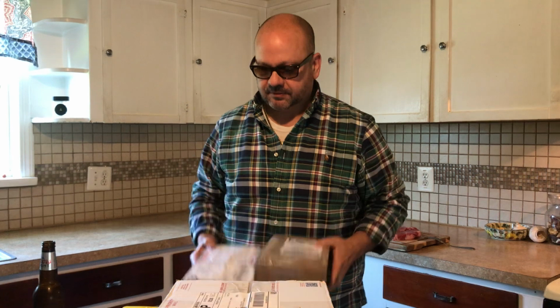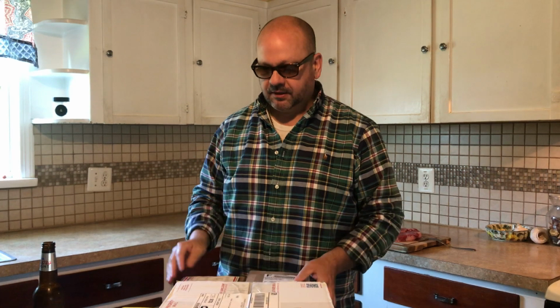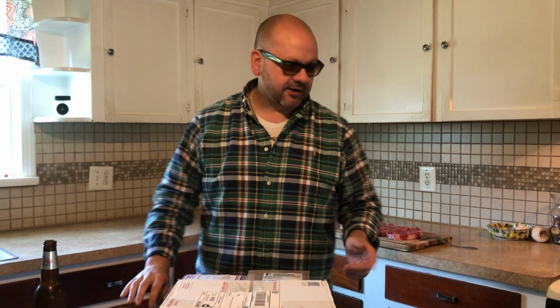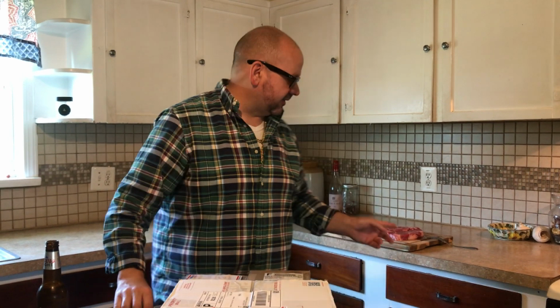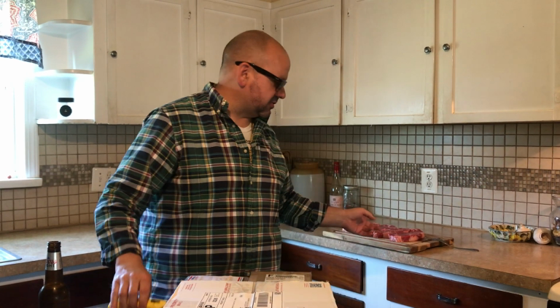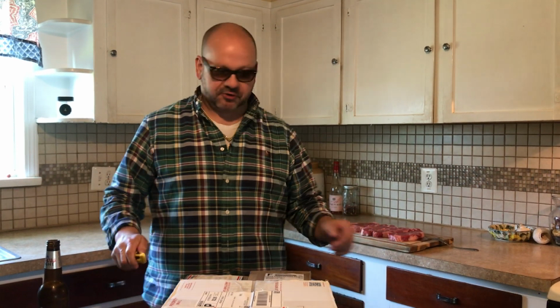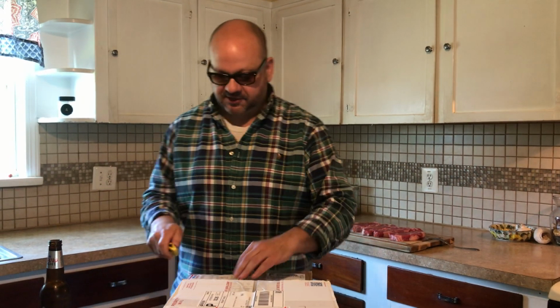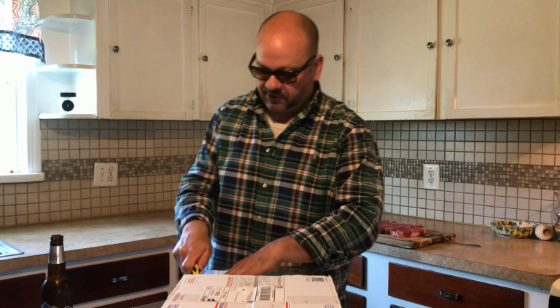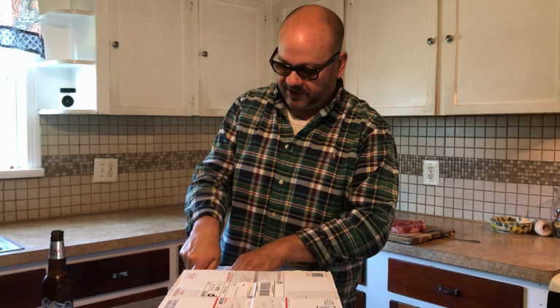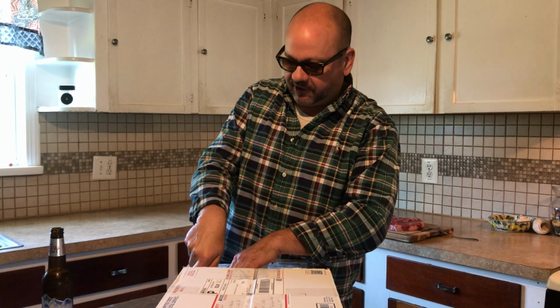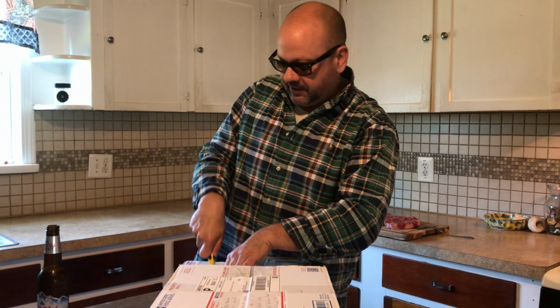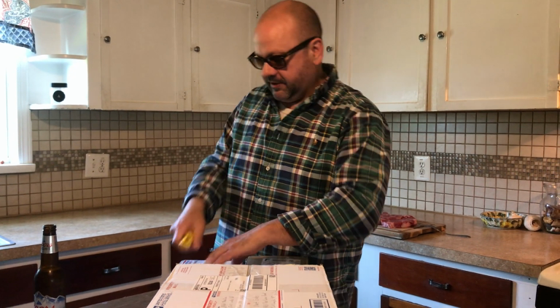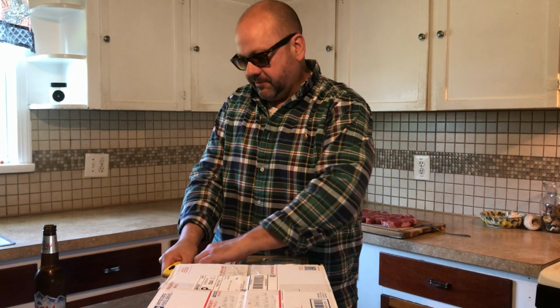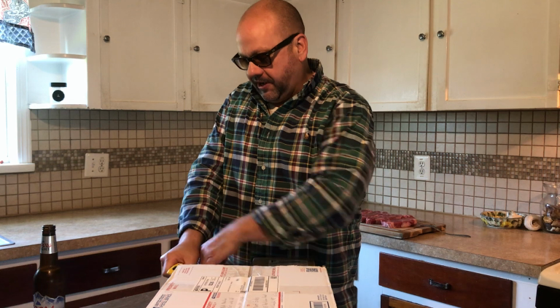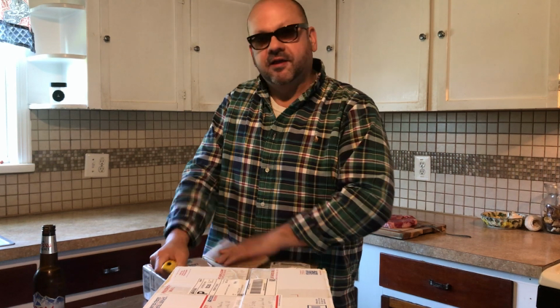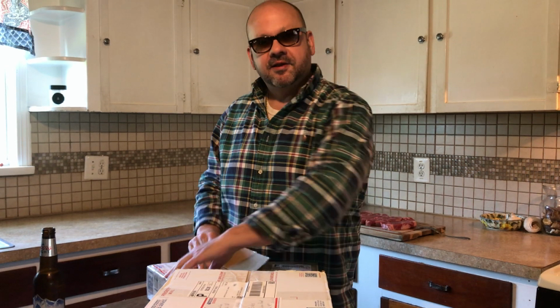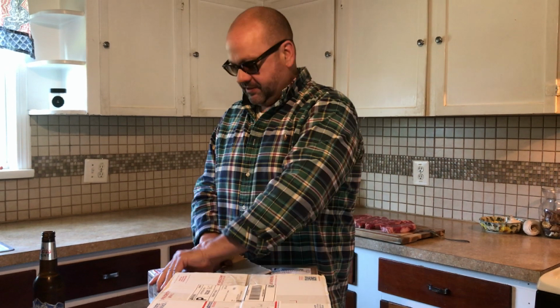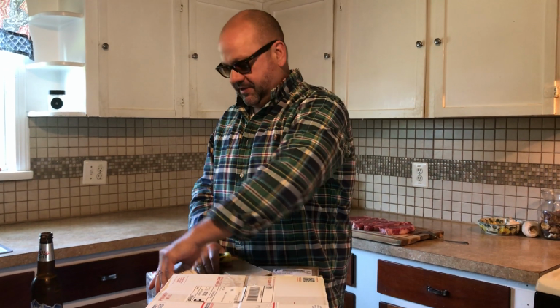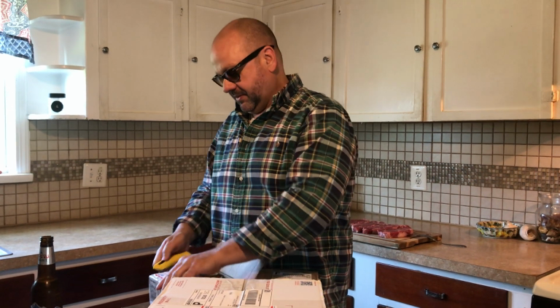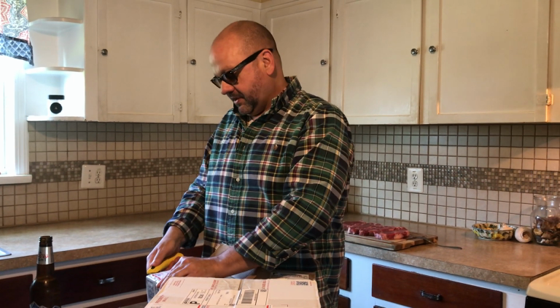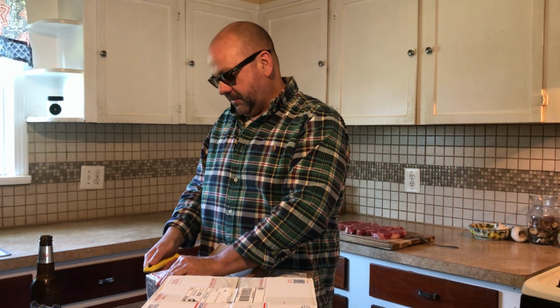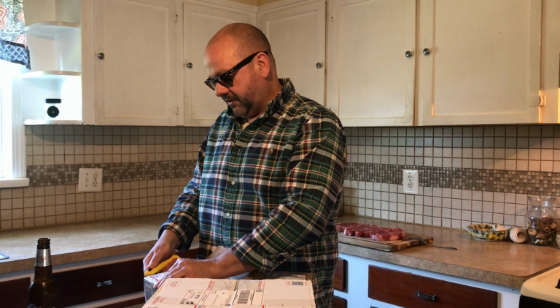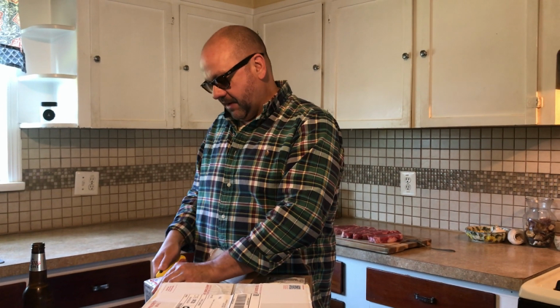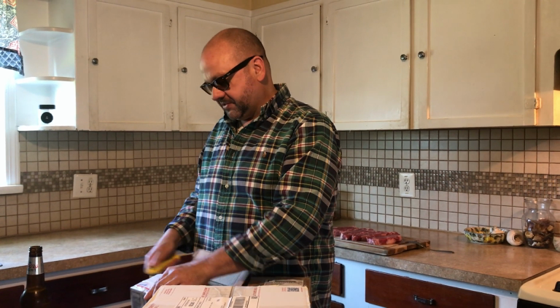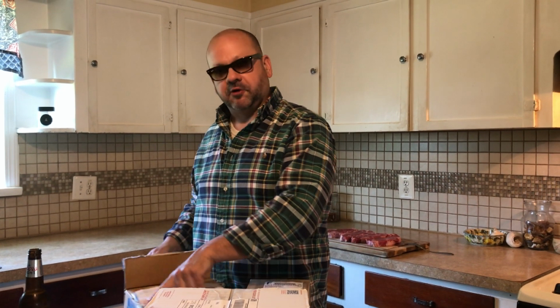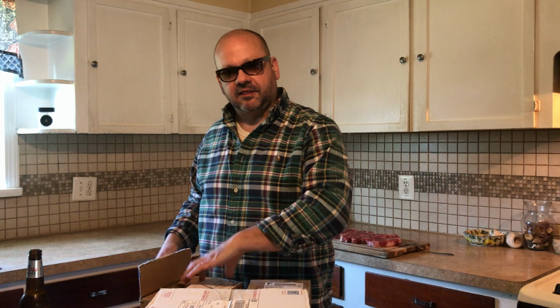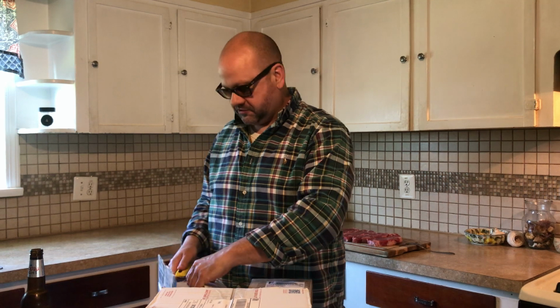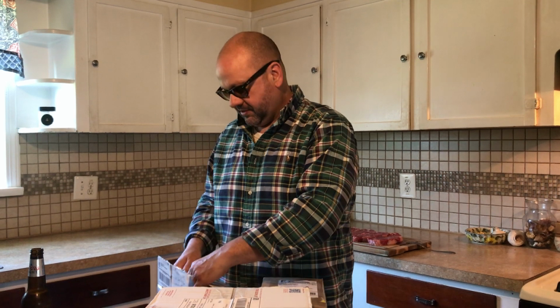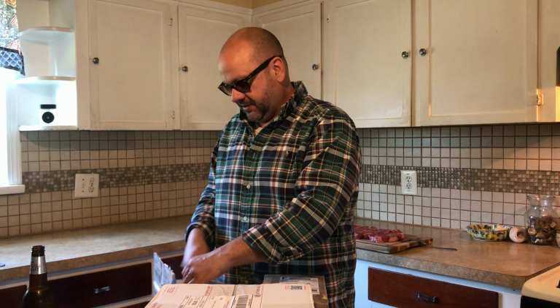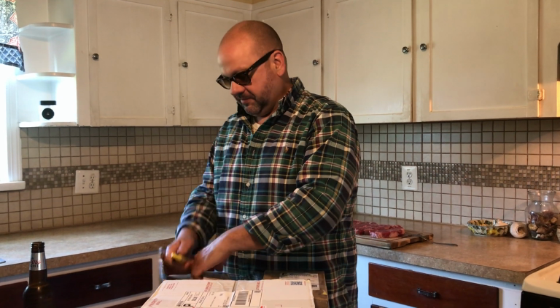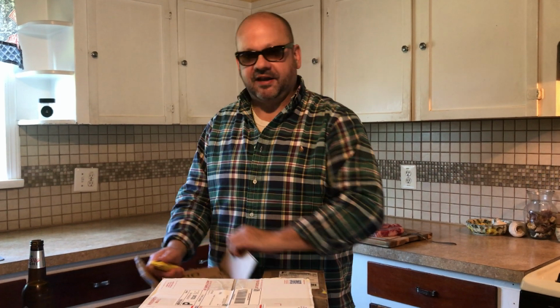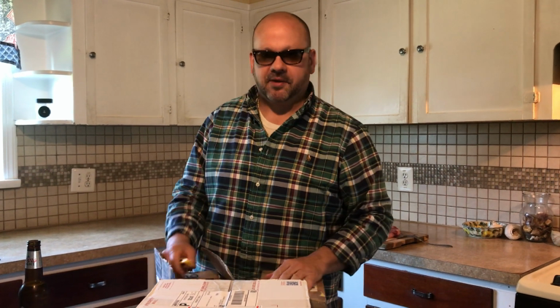Got a couple of delicious New York strip steaks back here waiting on dinner. They're marinated. I used to be an admin of a site called Meat Lovers — I ate a lot of meat.